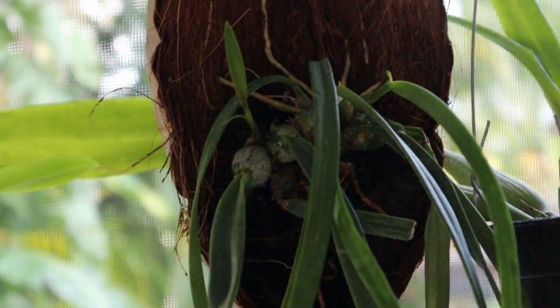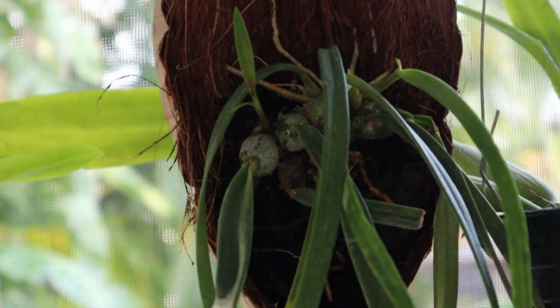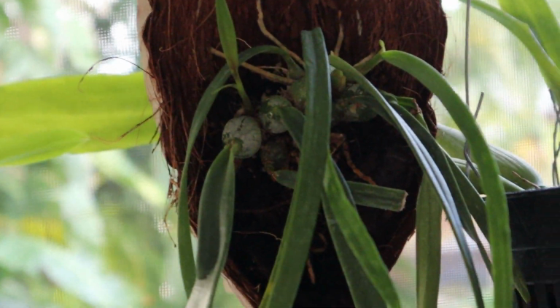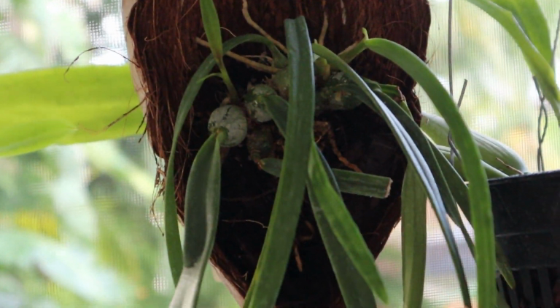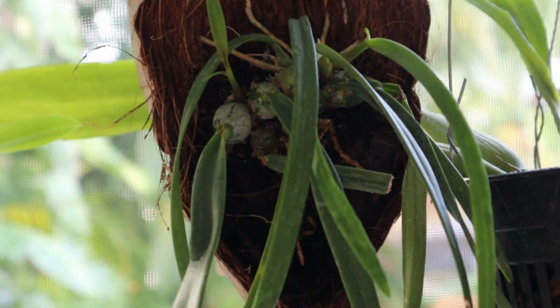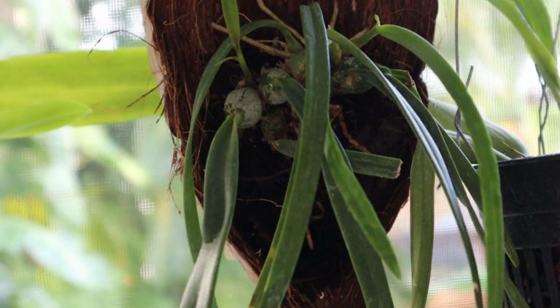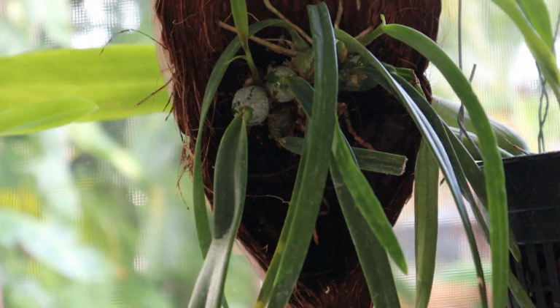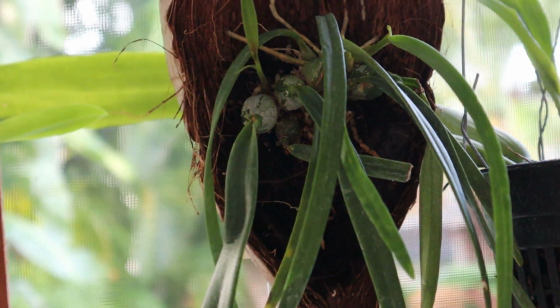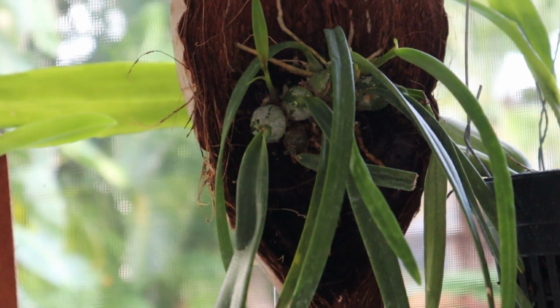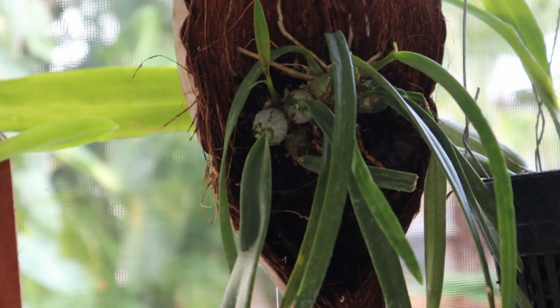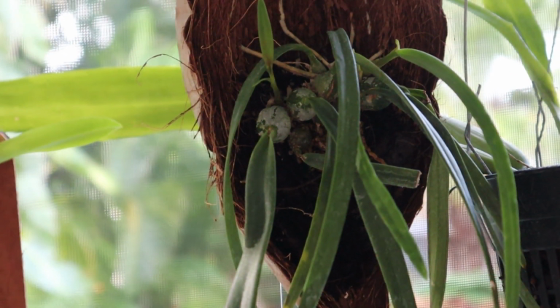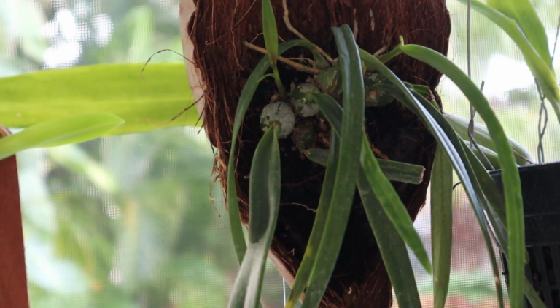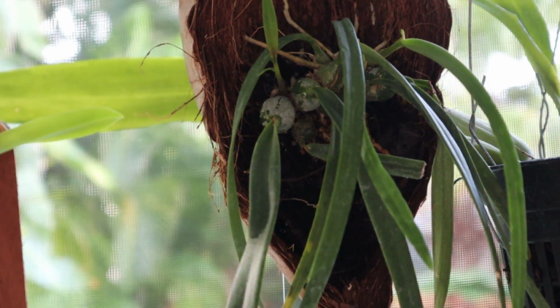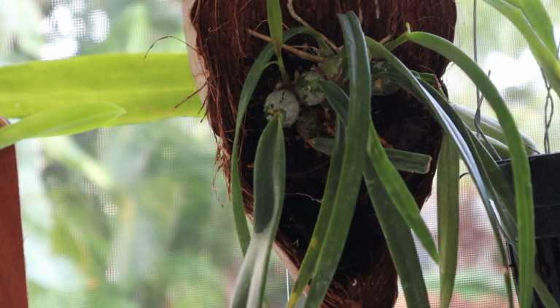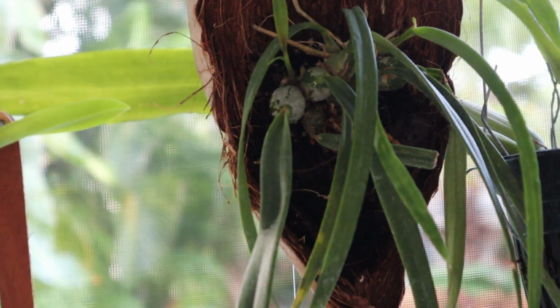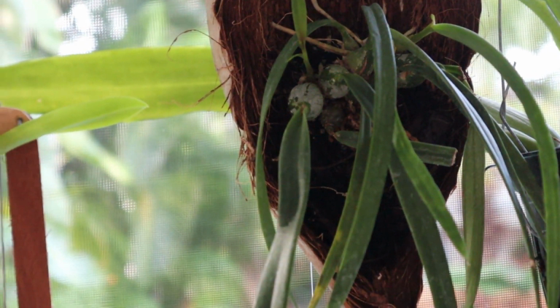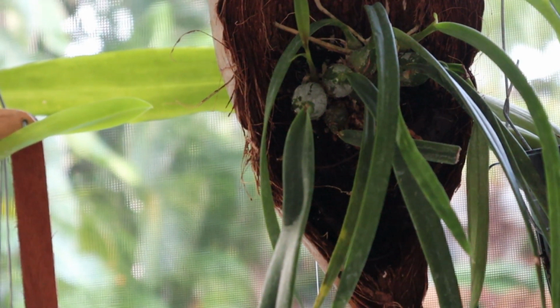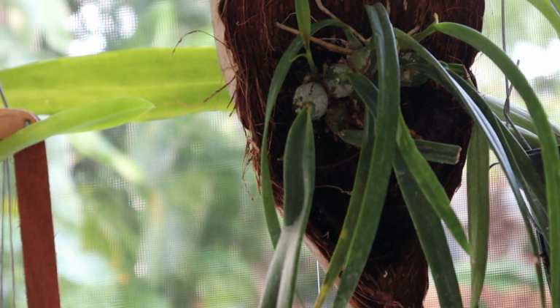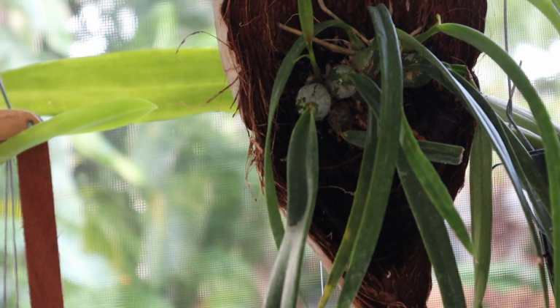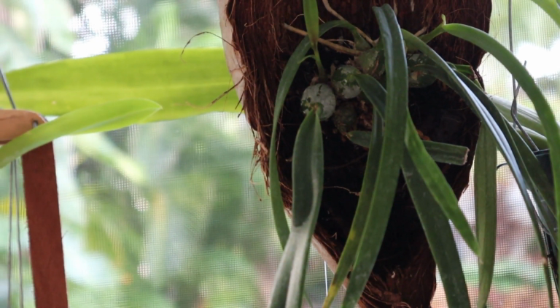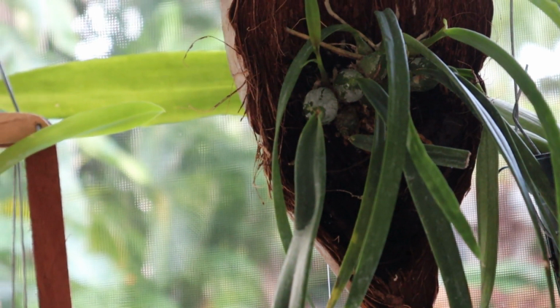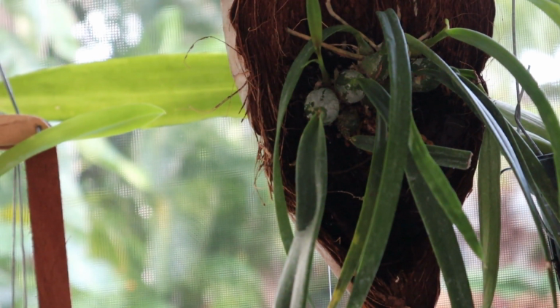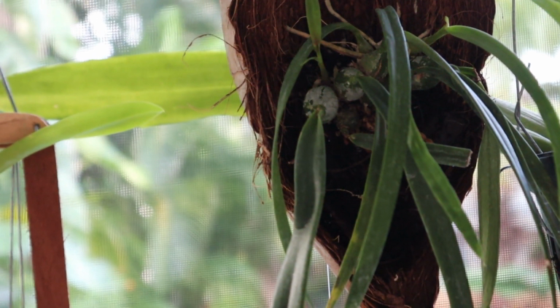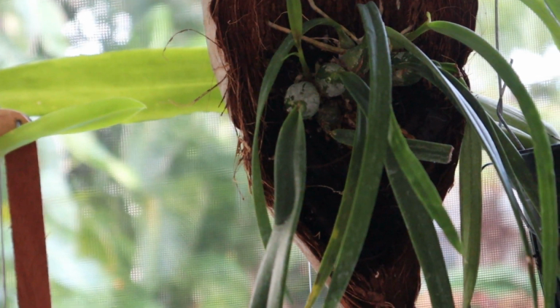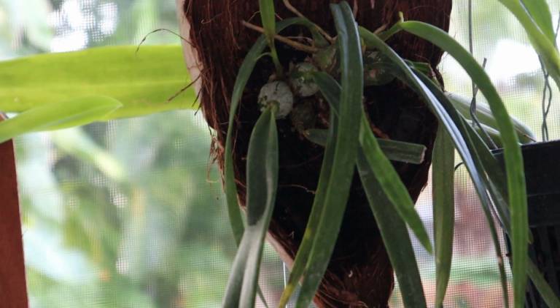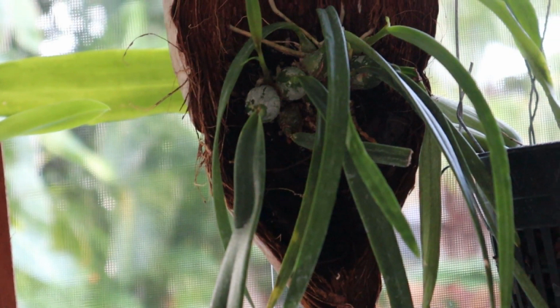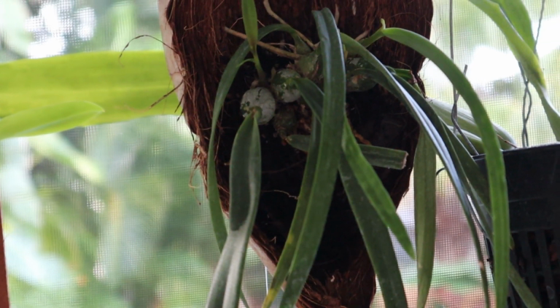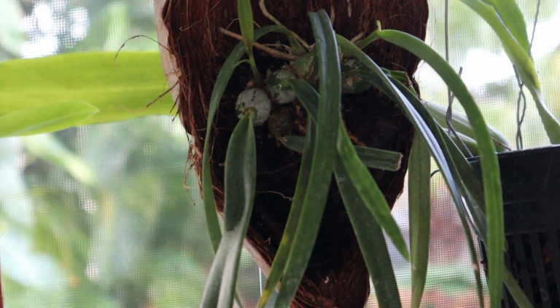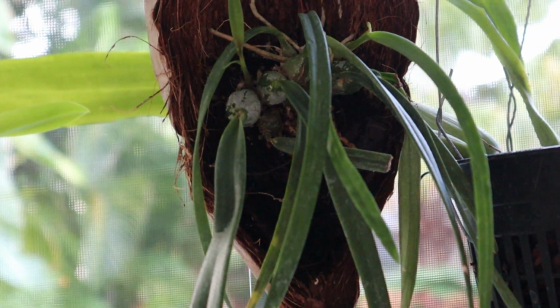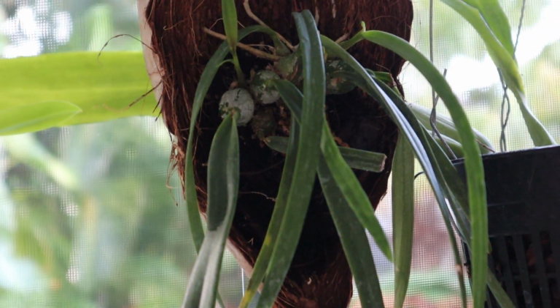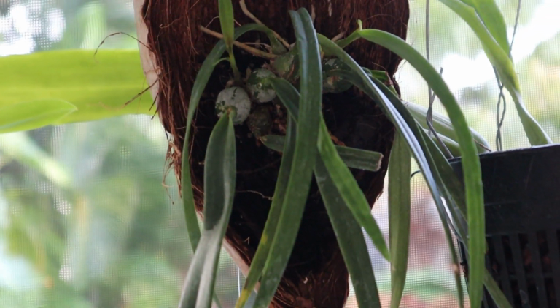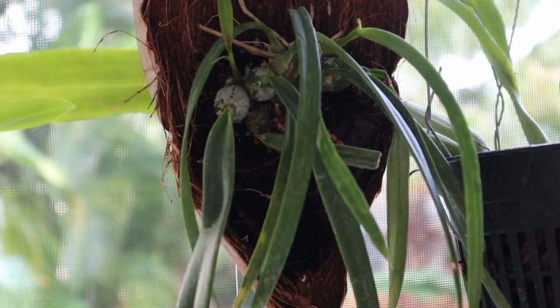All right, let me sign off with my Encyclia tampensis. Have a good week, gardeners.